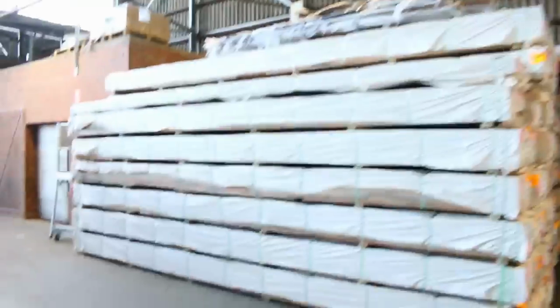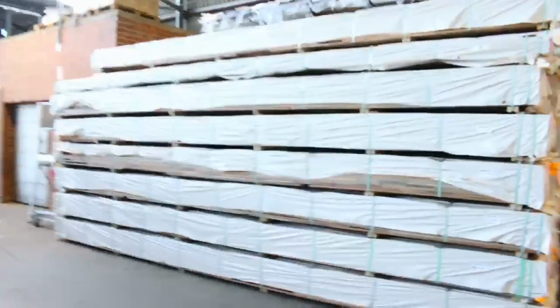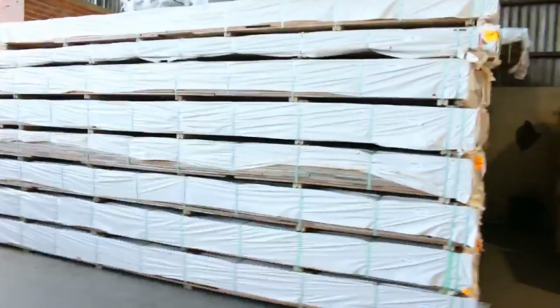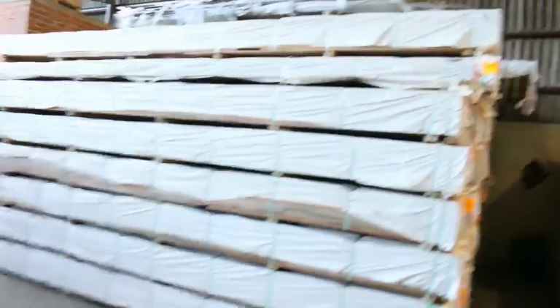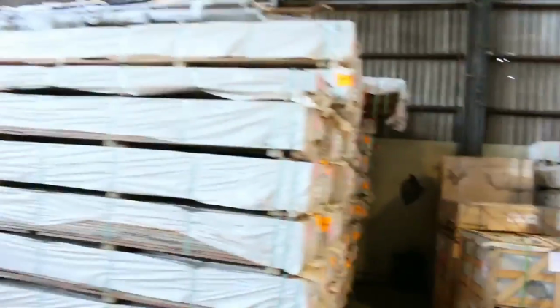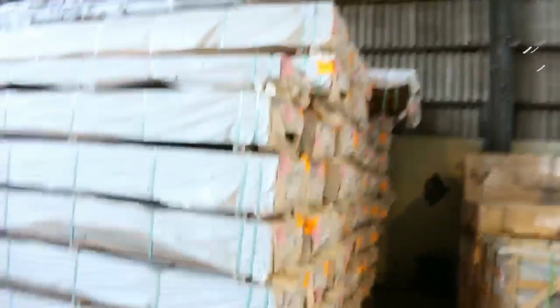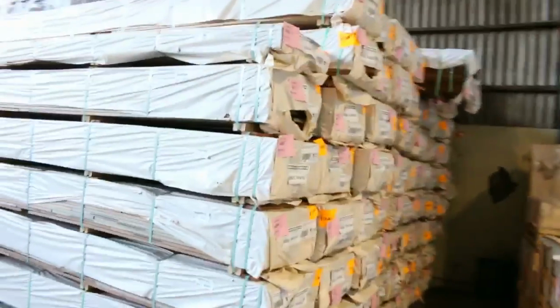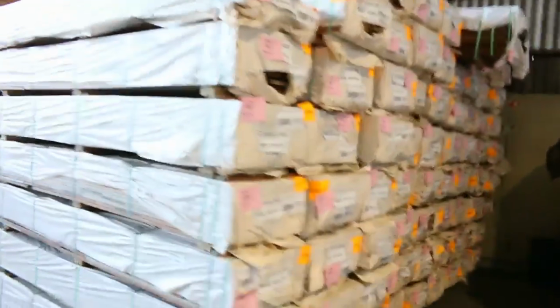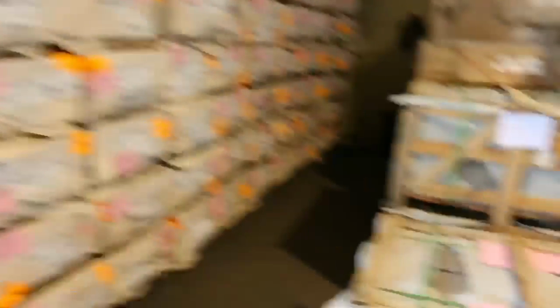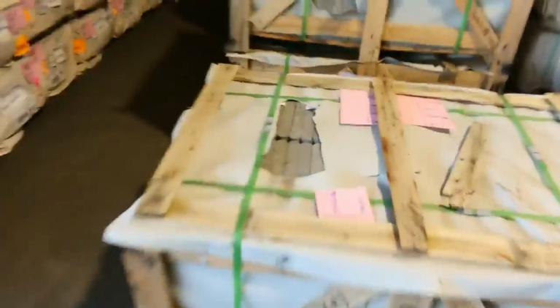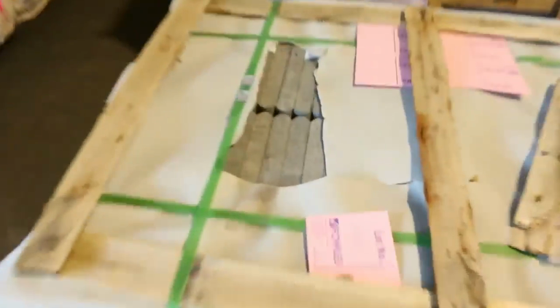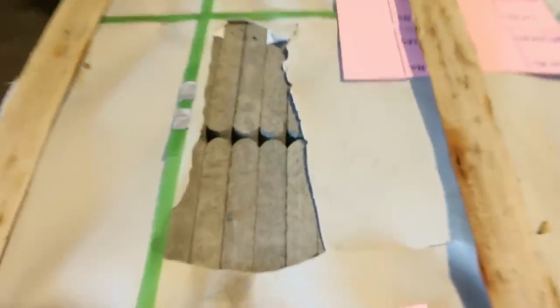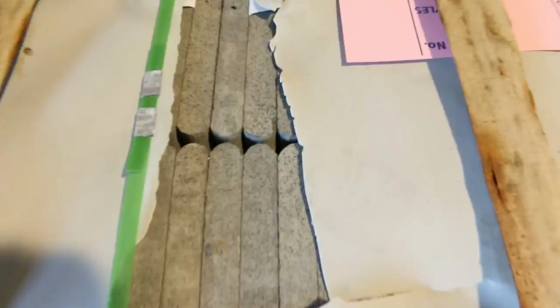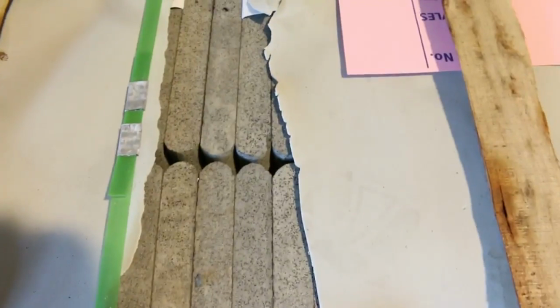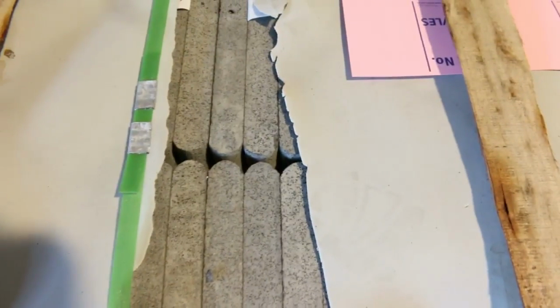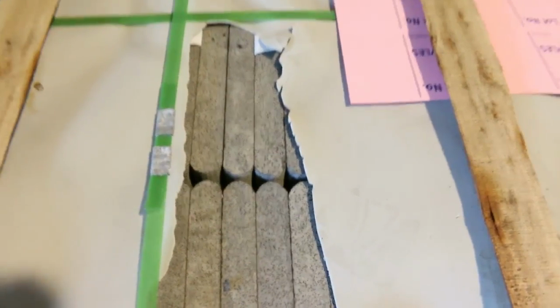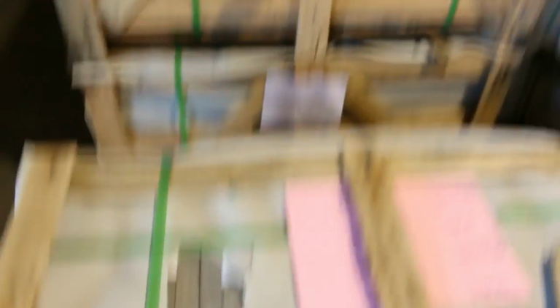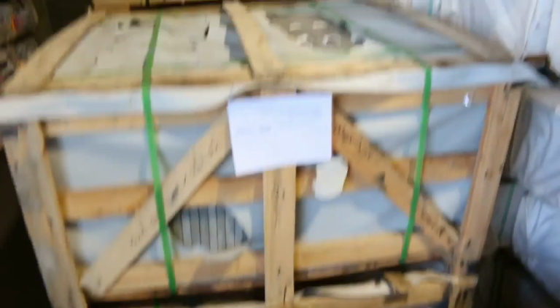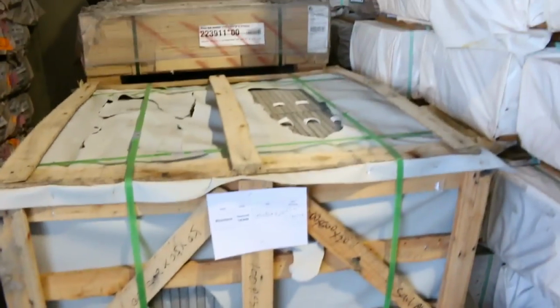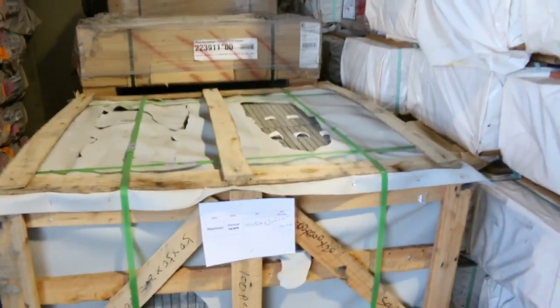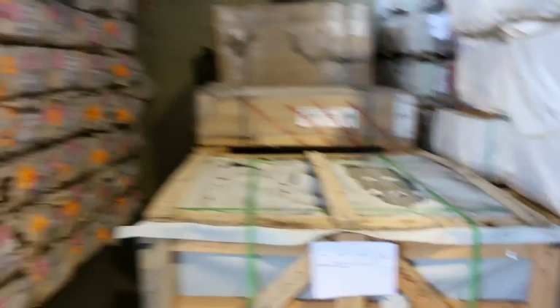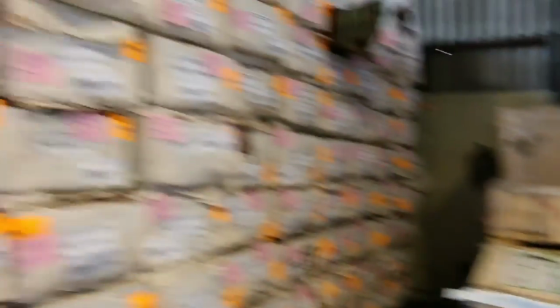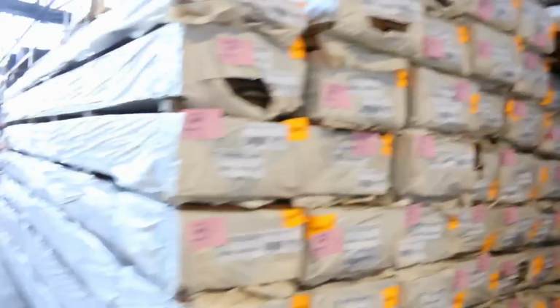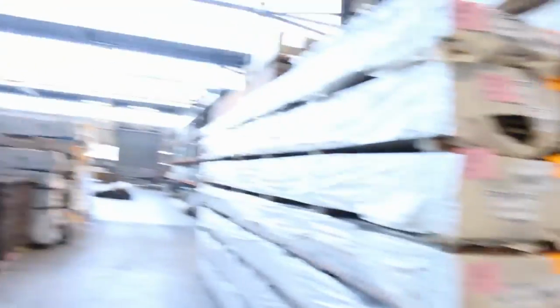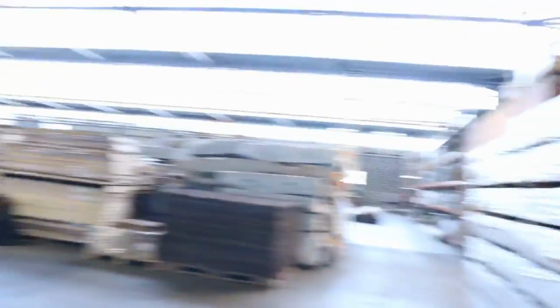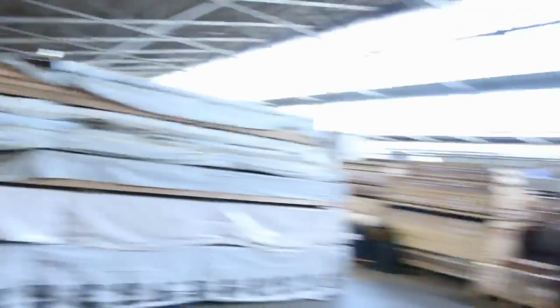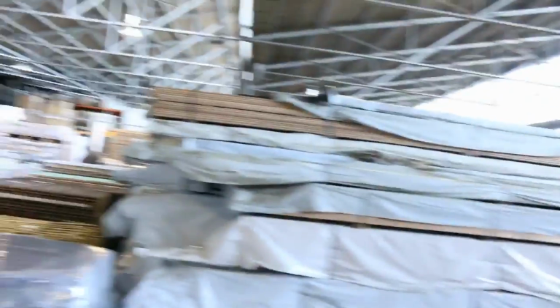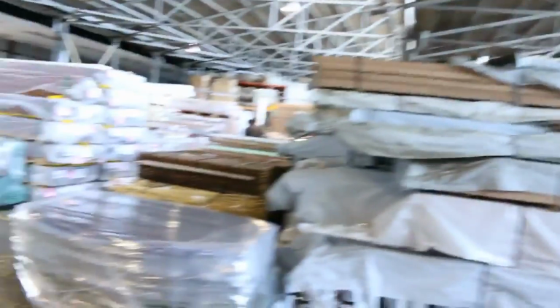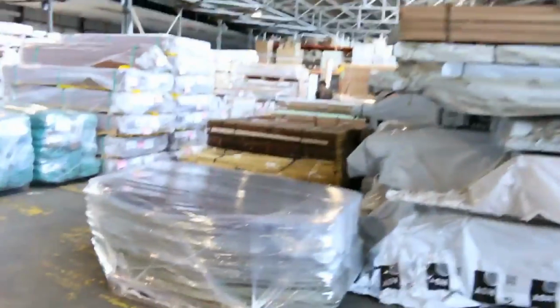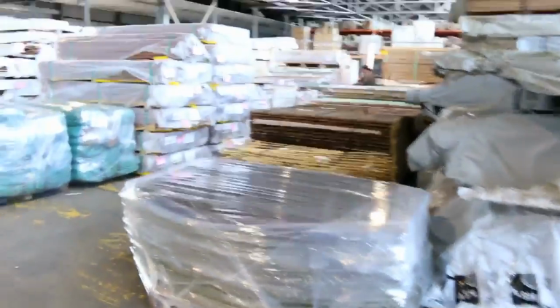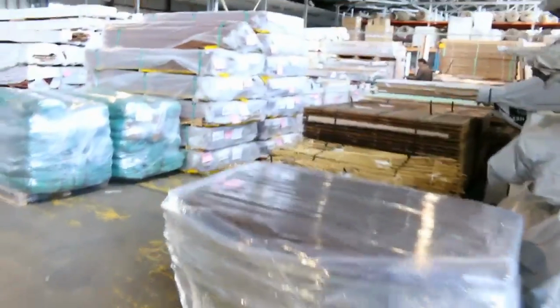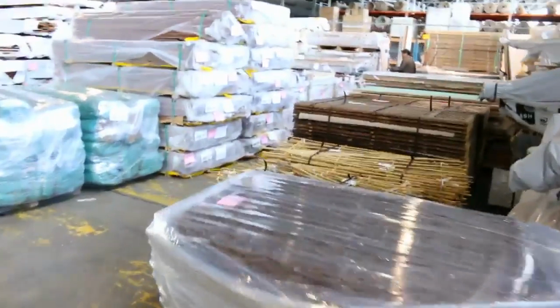There's also blackbutt in the 86 by 19. Got a number of crates of bluestone as well — a few different sizes listed in the catalog: some 500 by 500s, 600 by 350s, and a few other sizes also.